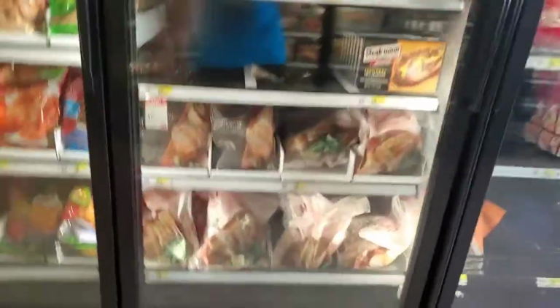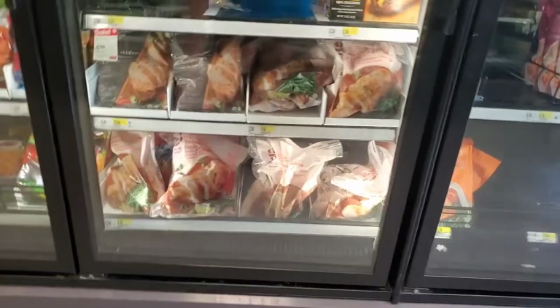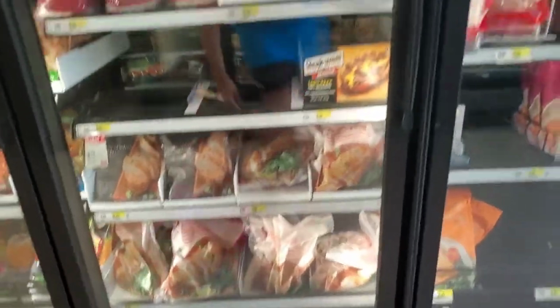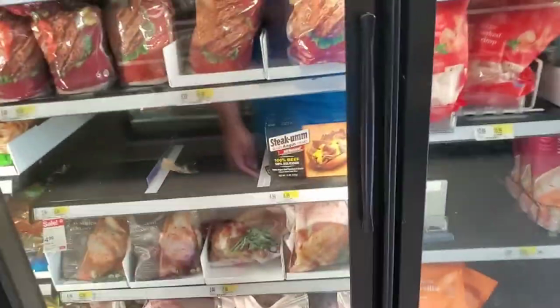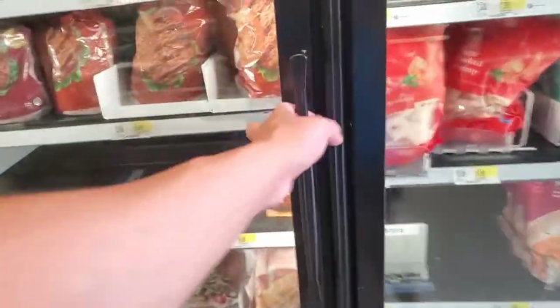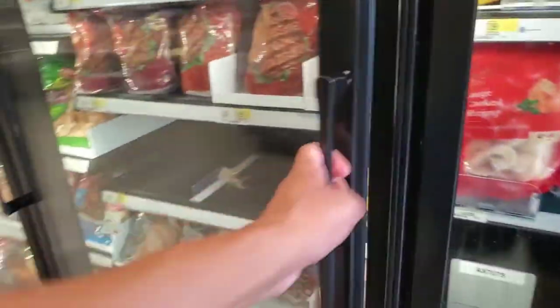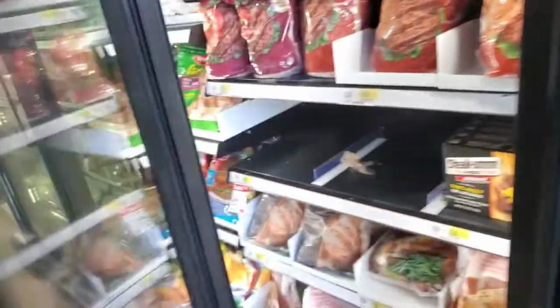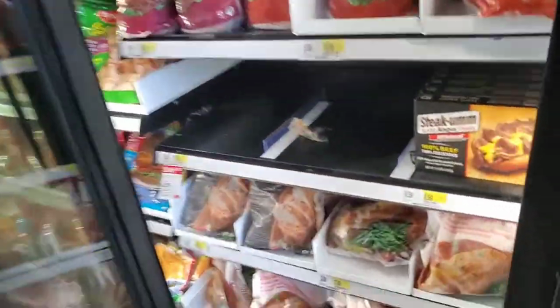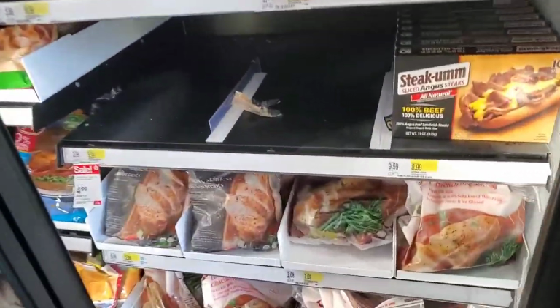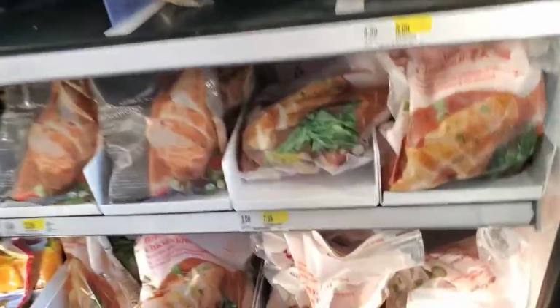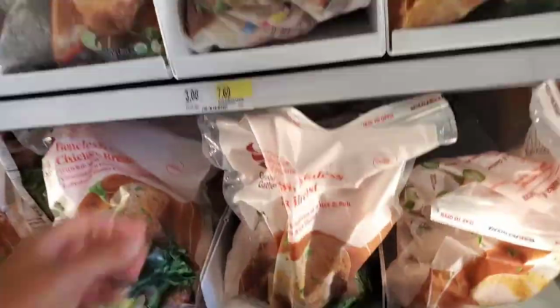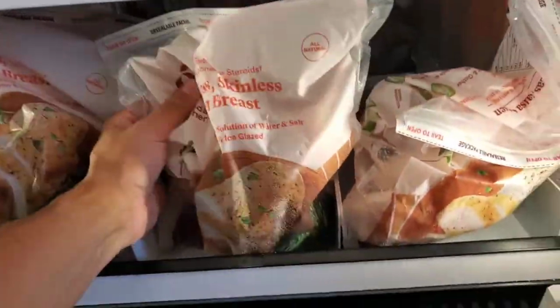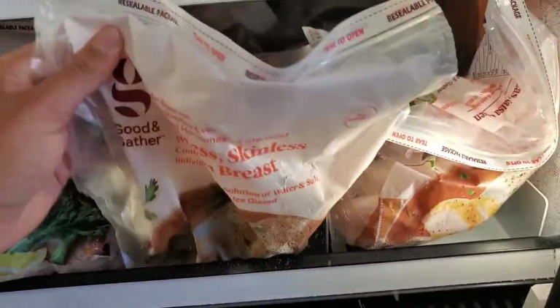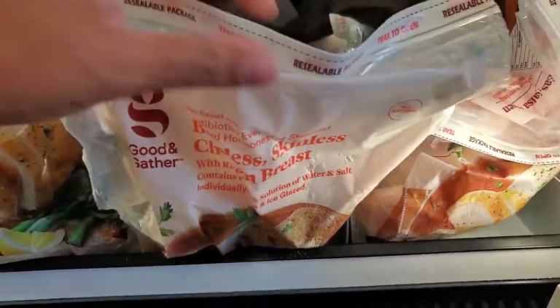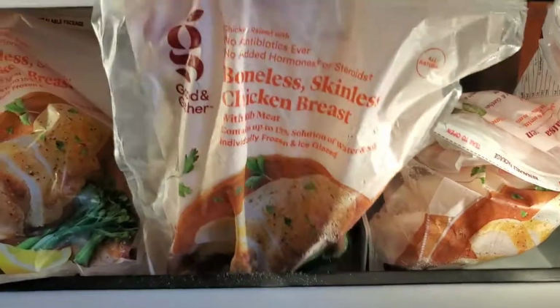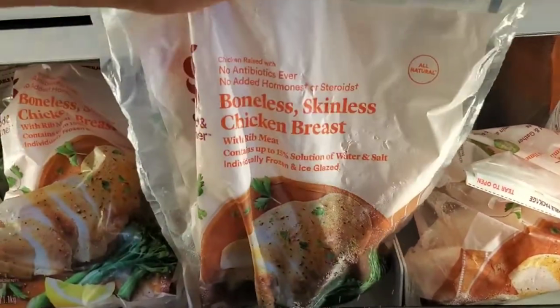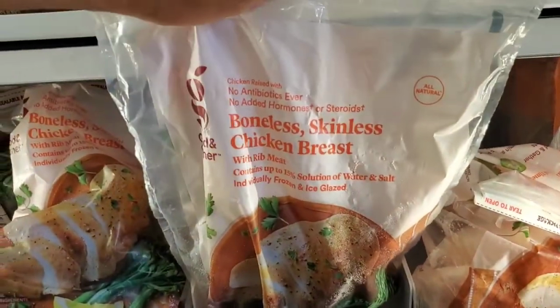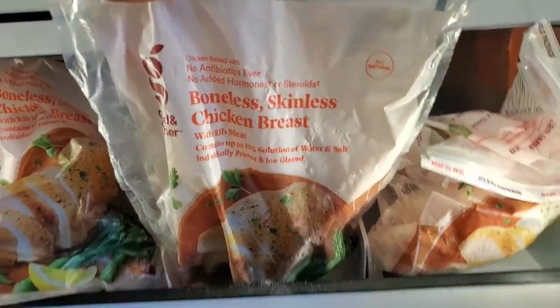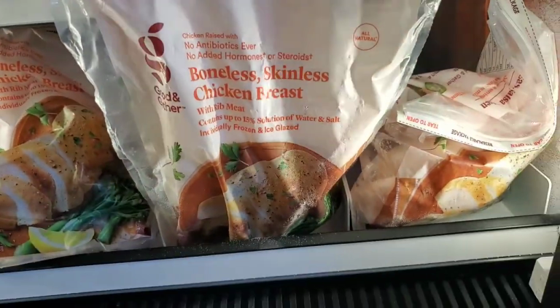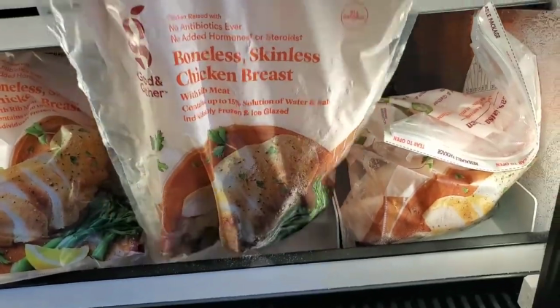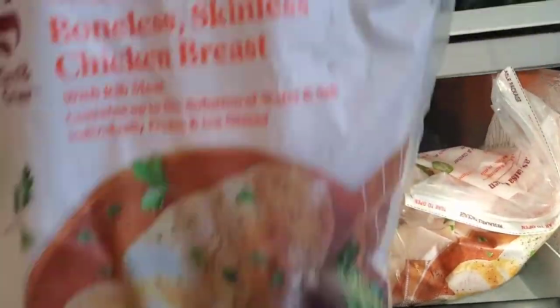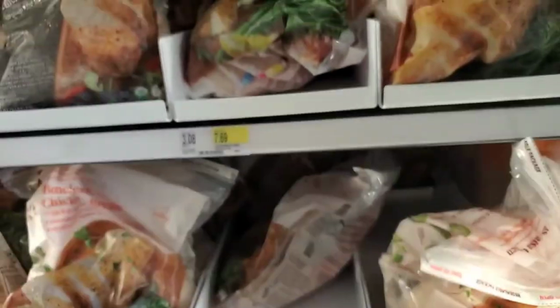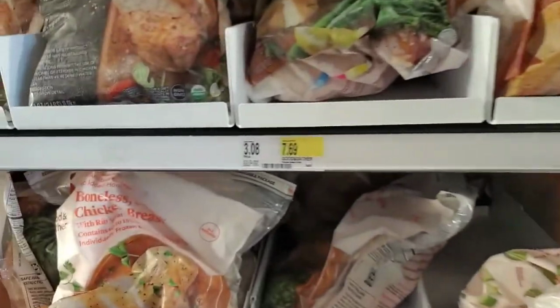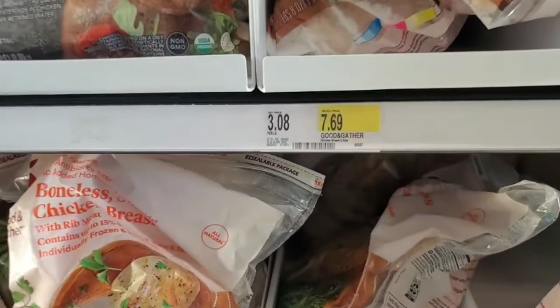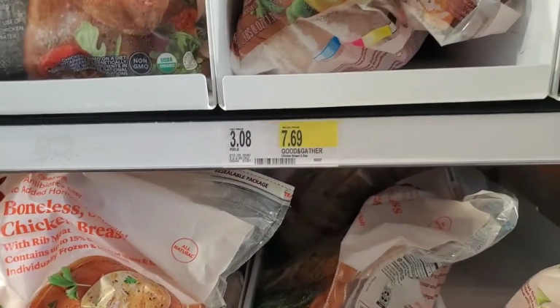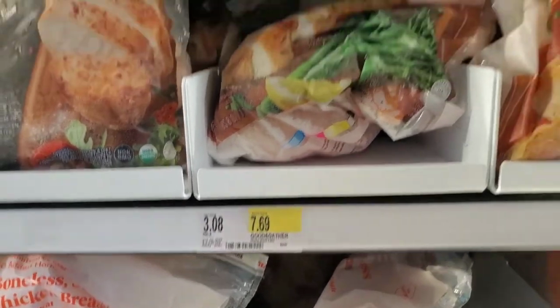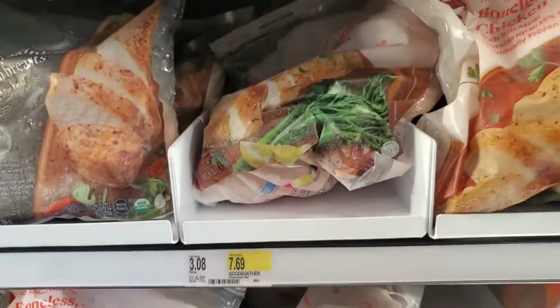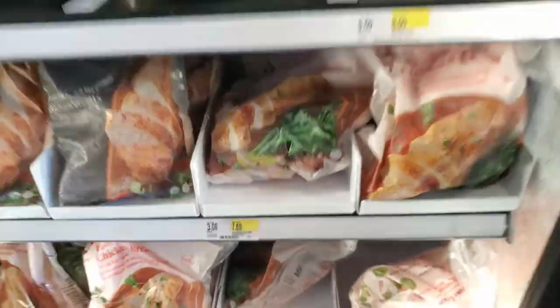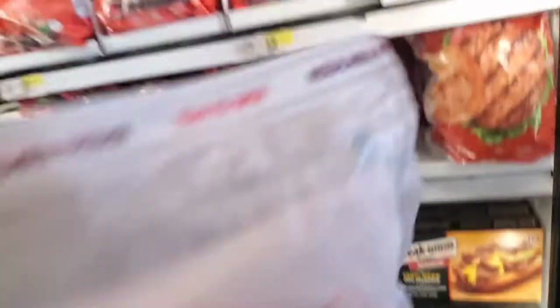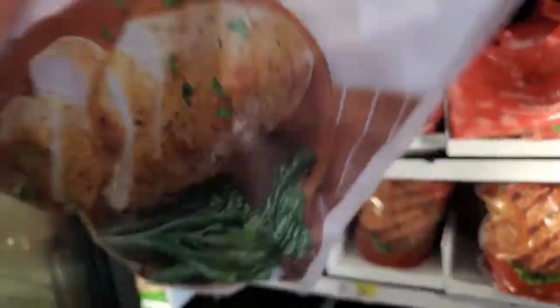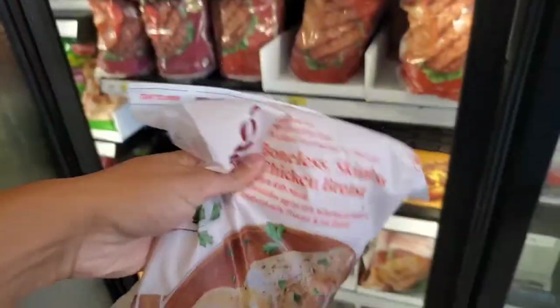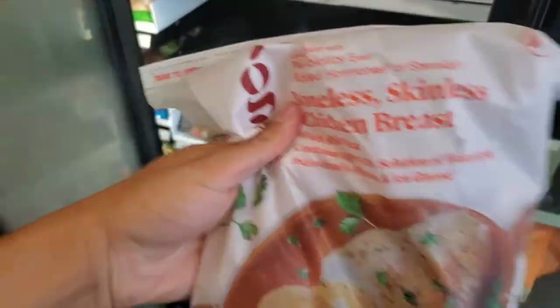Now we go on to the heavy hitter, which is chicken breast. I have not found any place that has it cheaper. You get an entire 2-pound bag of frozen chicken breast — low fat, high protein — $7.69 a bag. Cannot beat it.